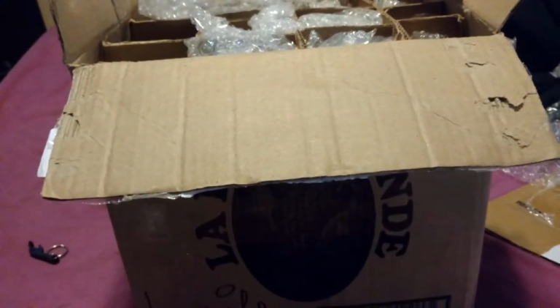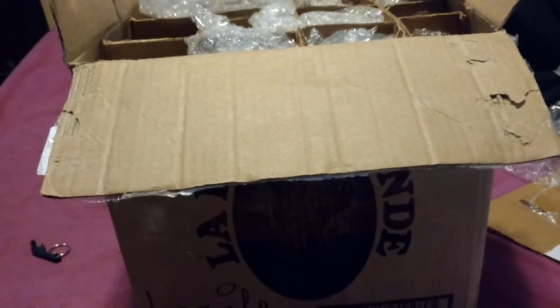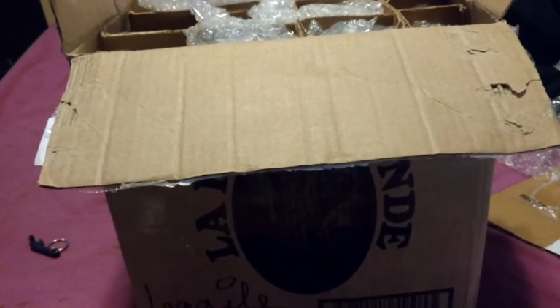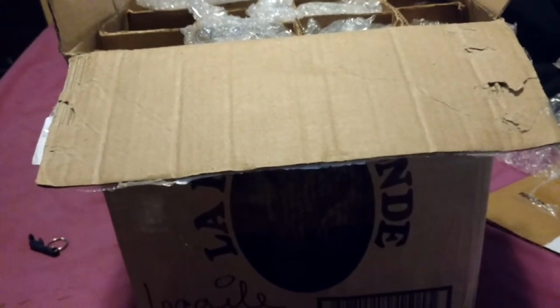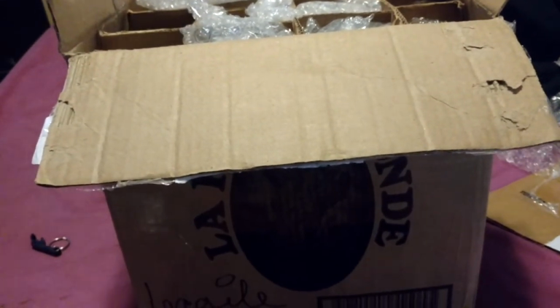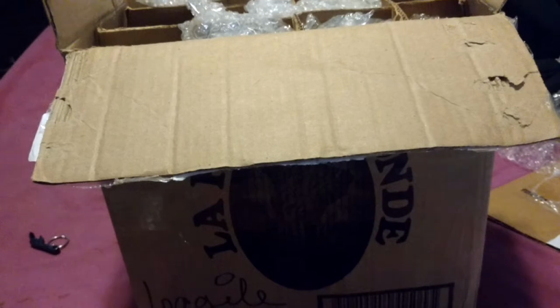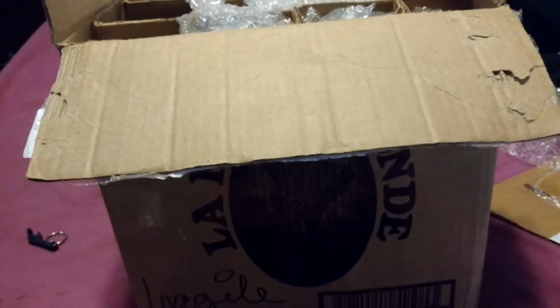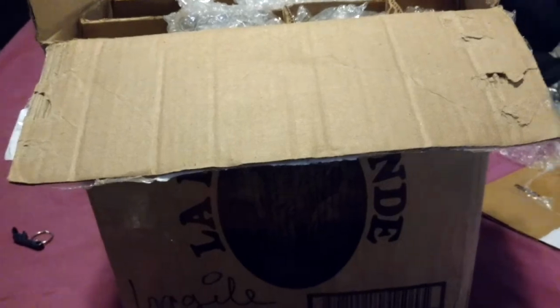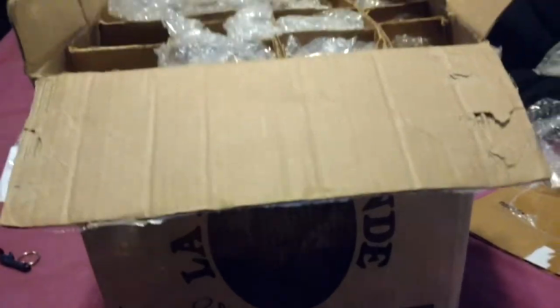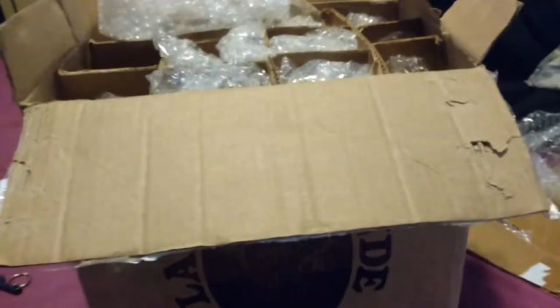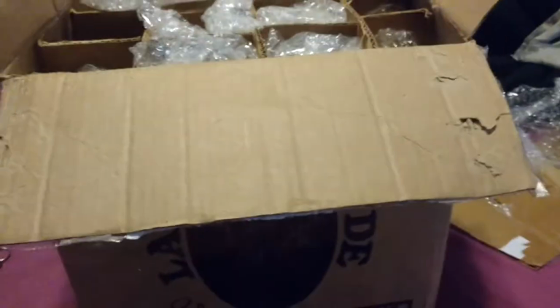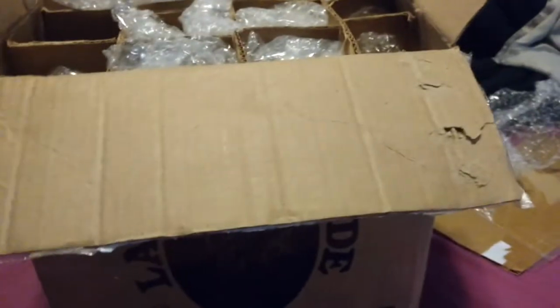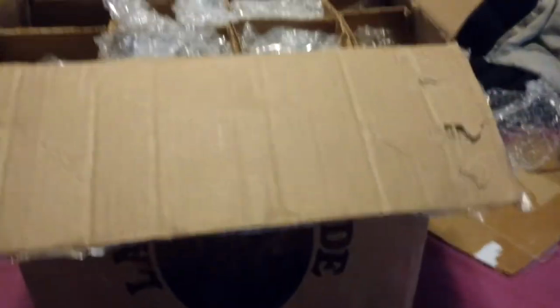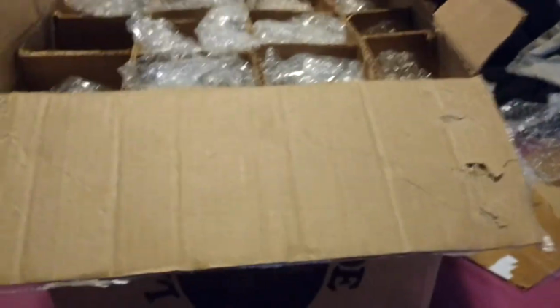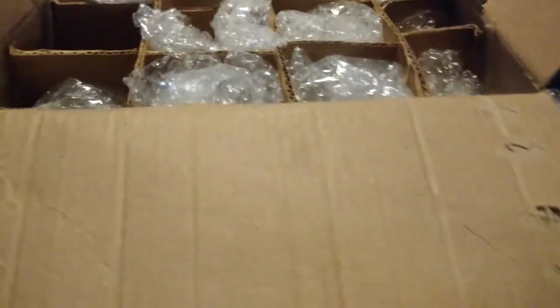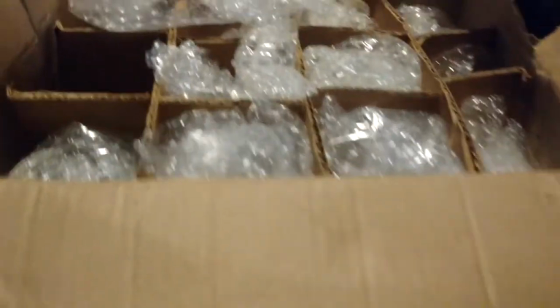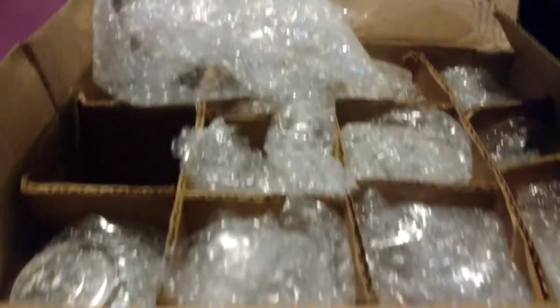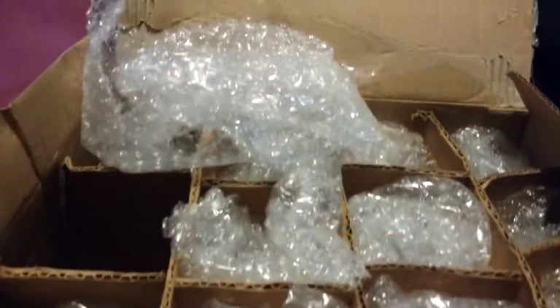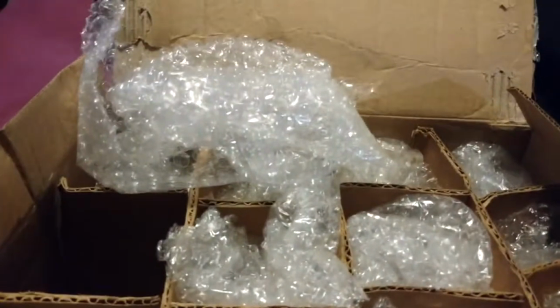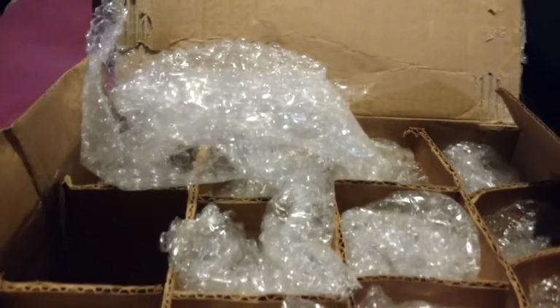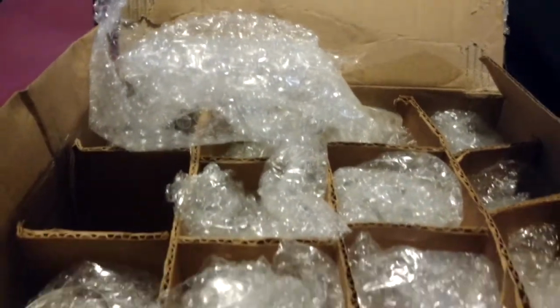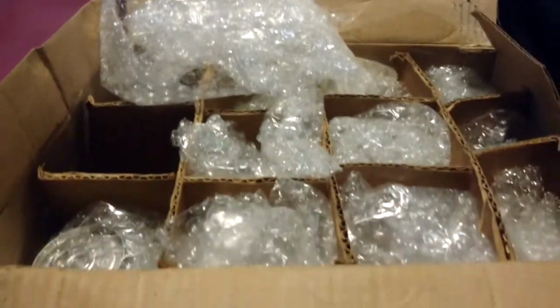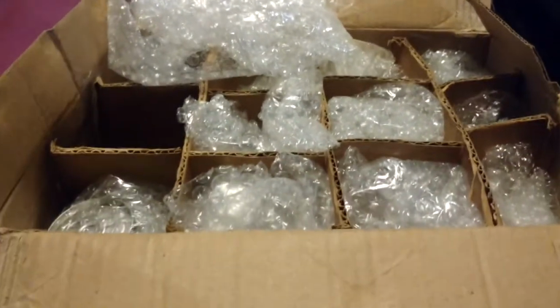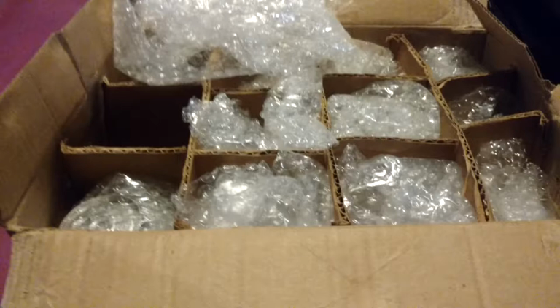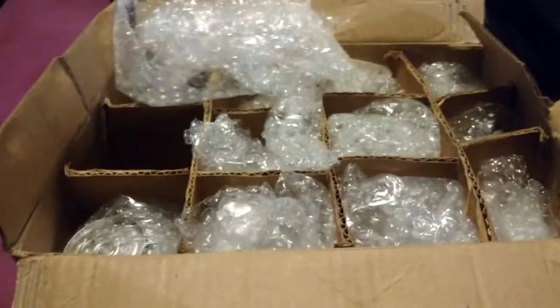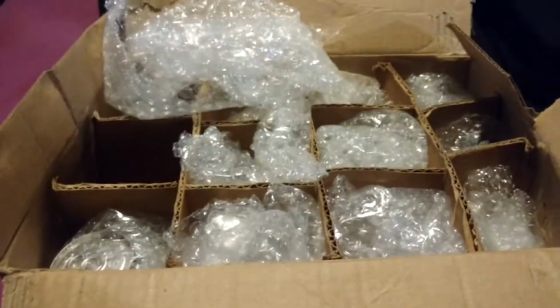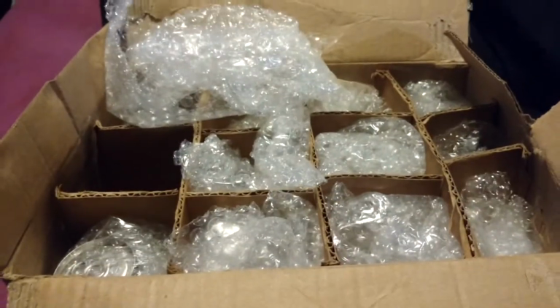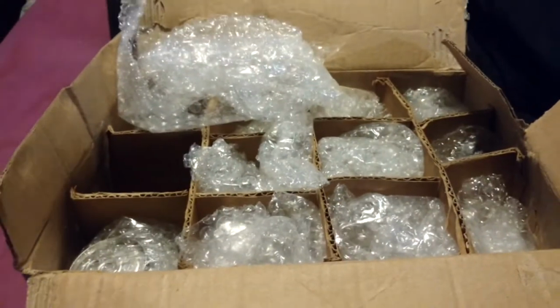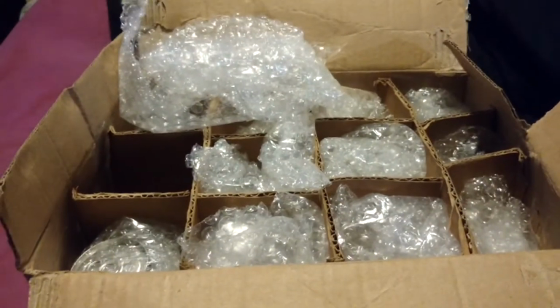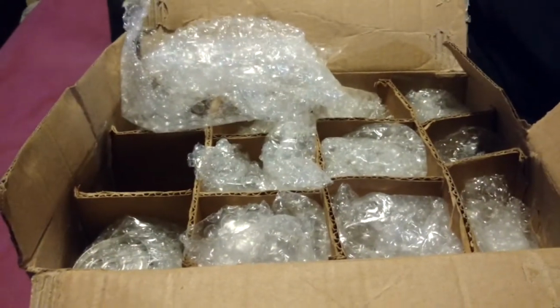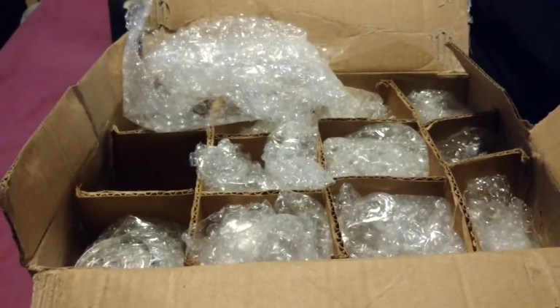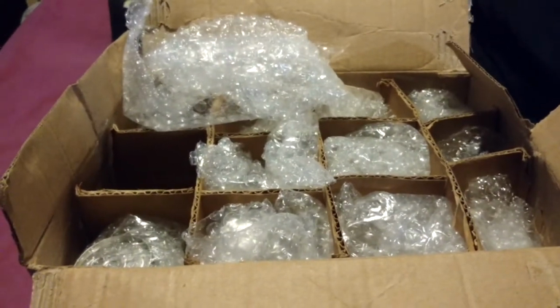This is from Liam in Alberta. I'm going to pause this, unpack some of it because I can't really do one-handed, and then we'll just pull it all out and show you what we have. I won't even look at what they are yet.